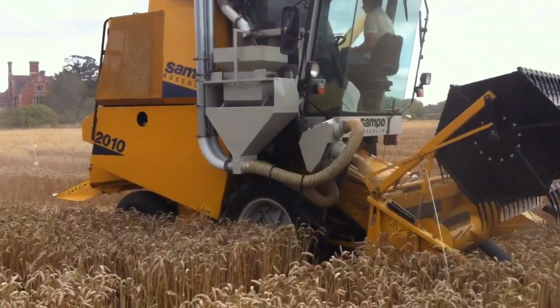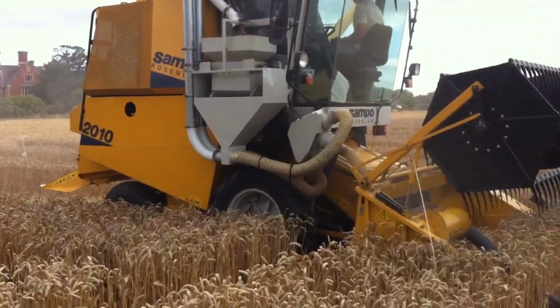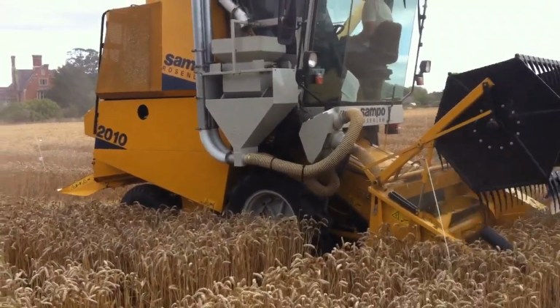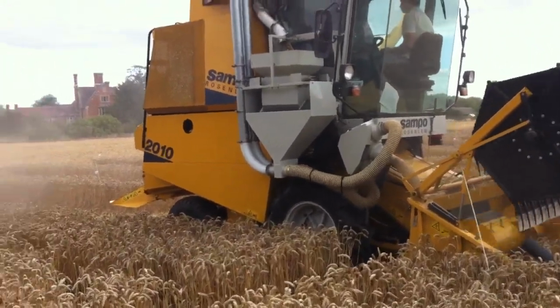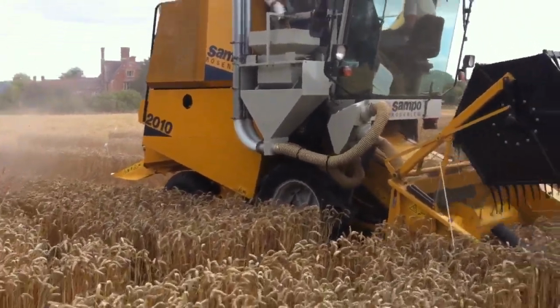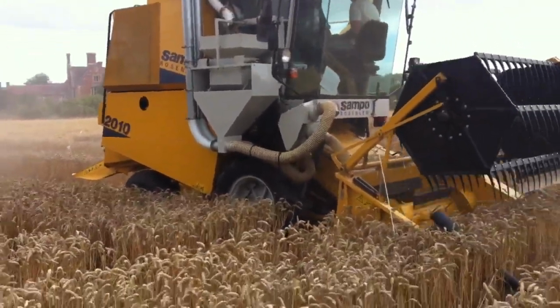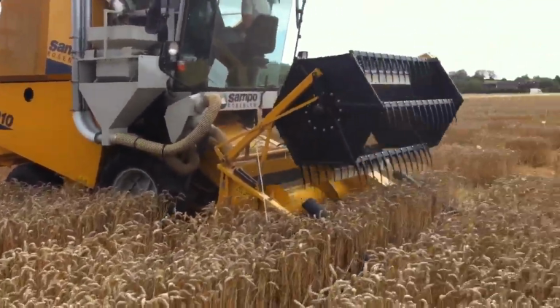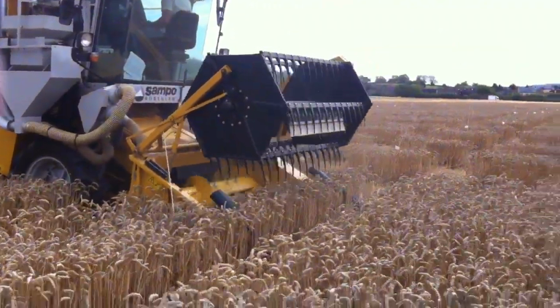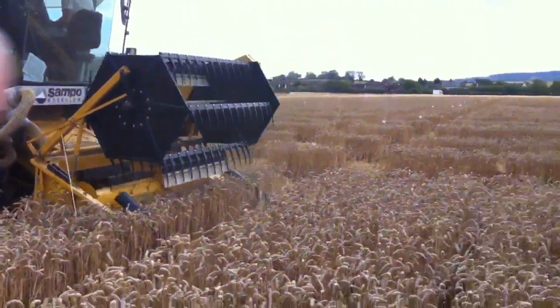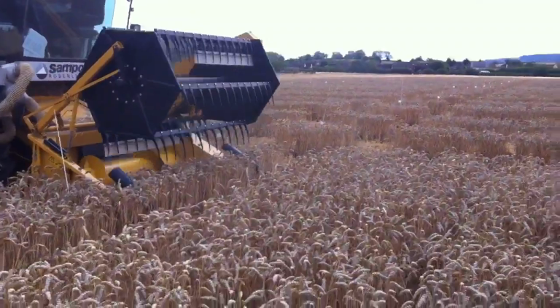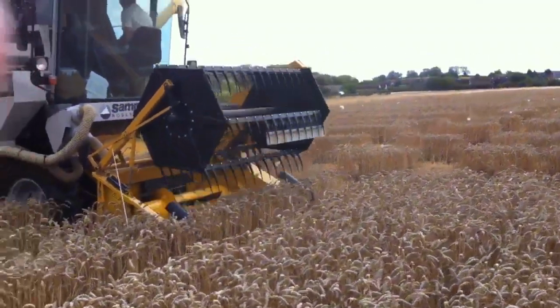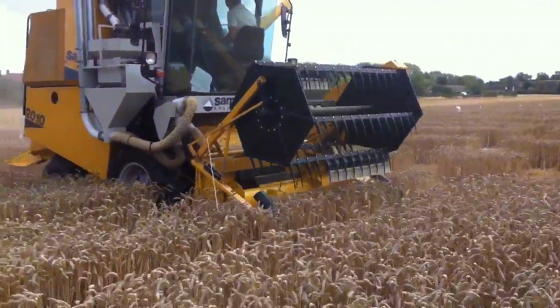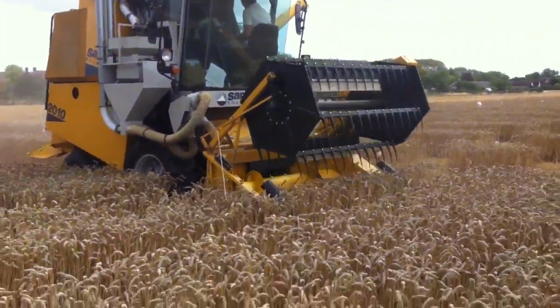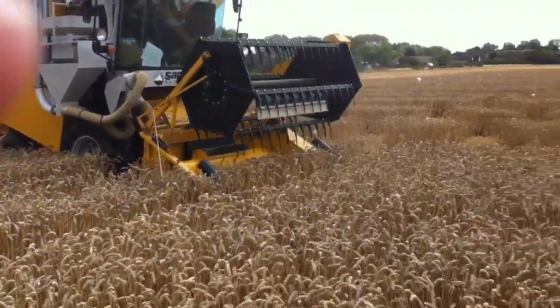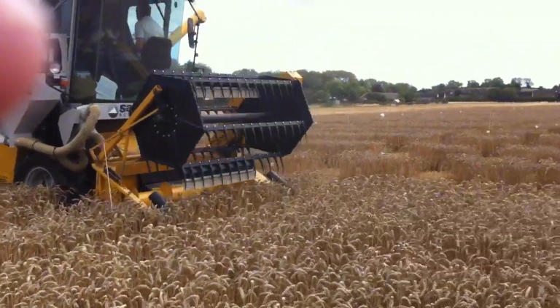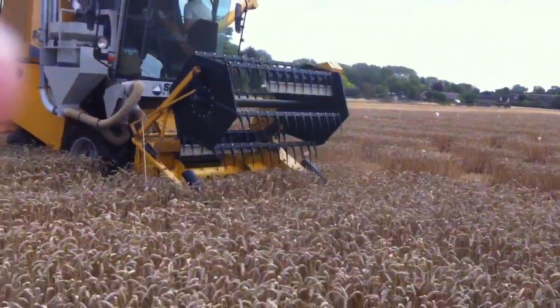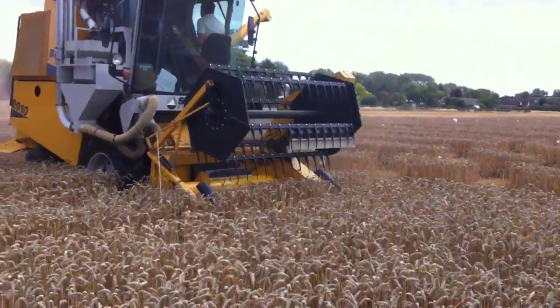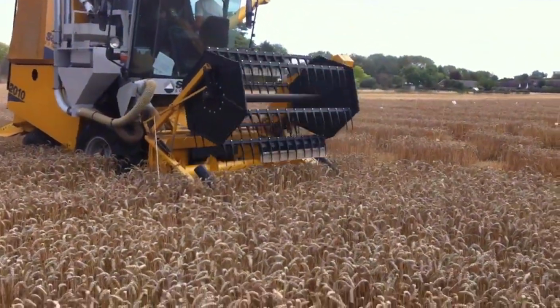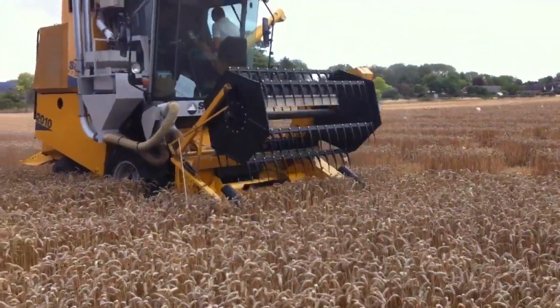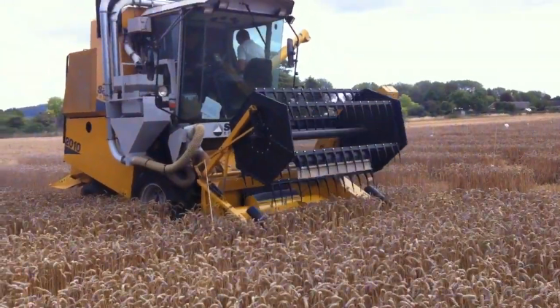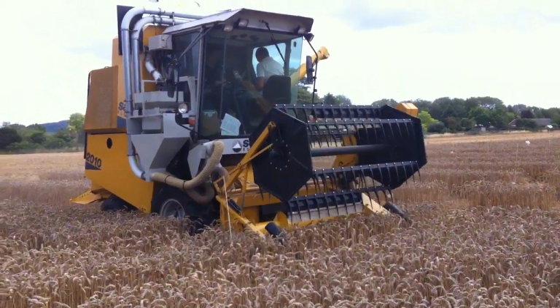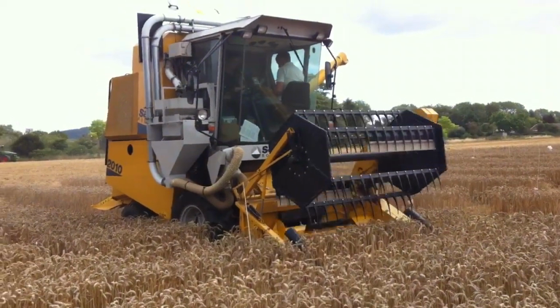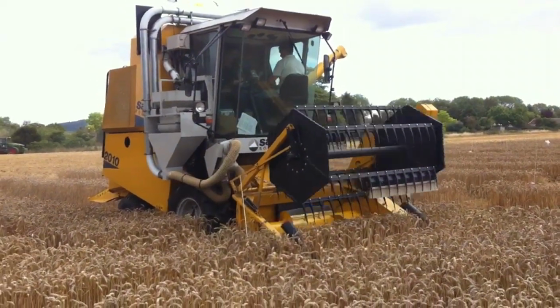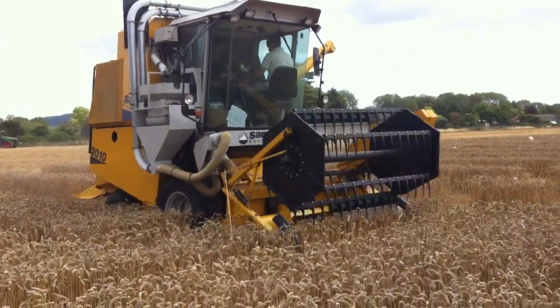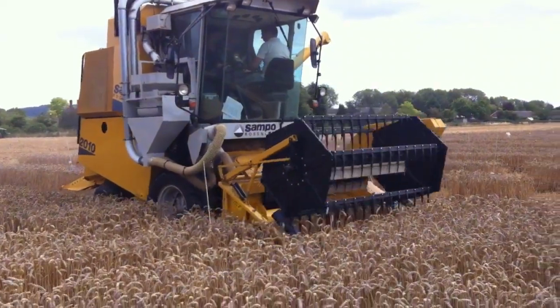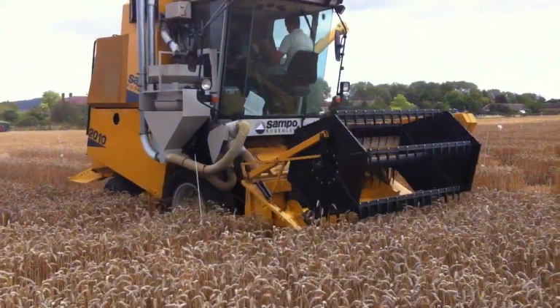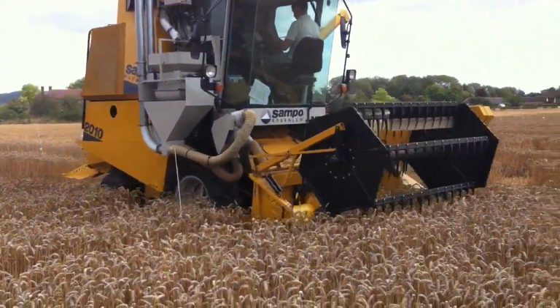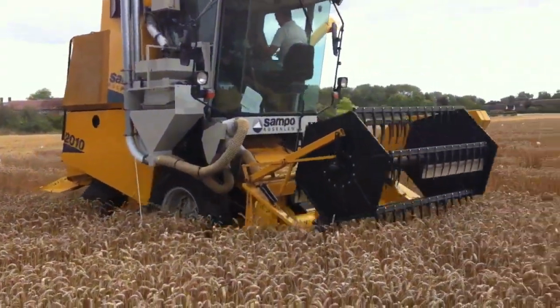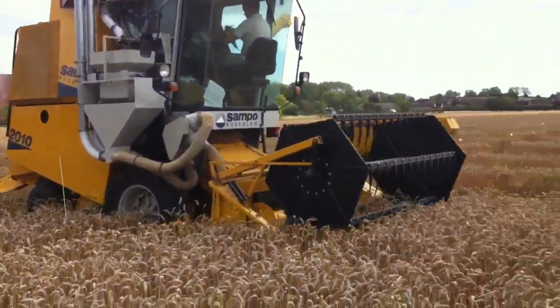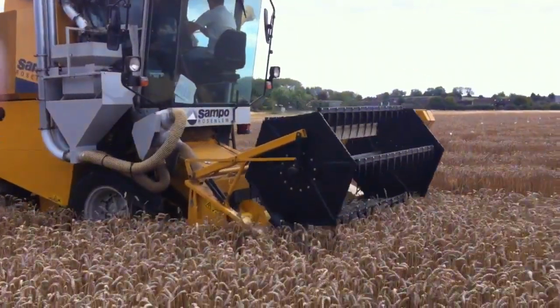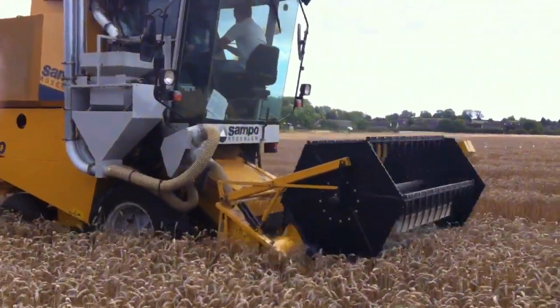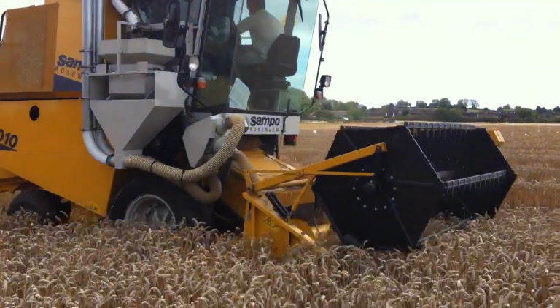And today they're out harvesting the trial plots that I spoke about the other day when we harvested the rest of the field. They're little 10 metre plots and it's a variety called Gallants, and there are various different fungicides that these individual trial plots have been treated with.